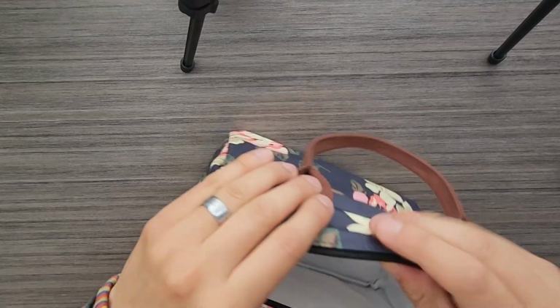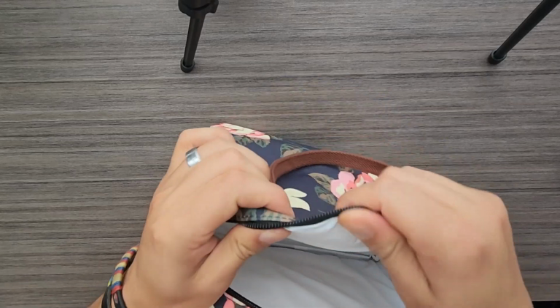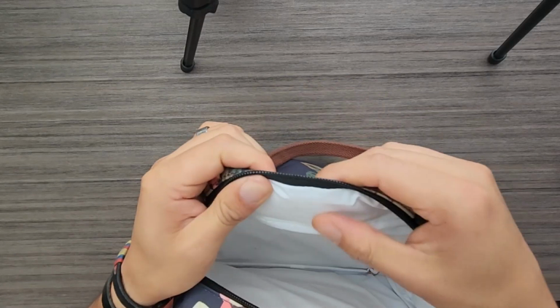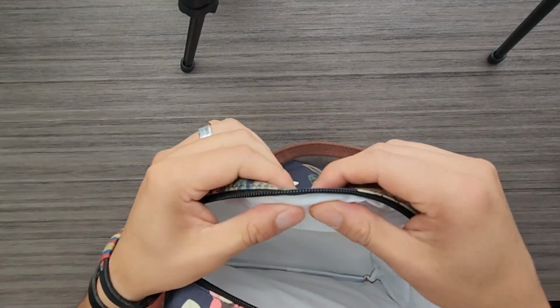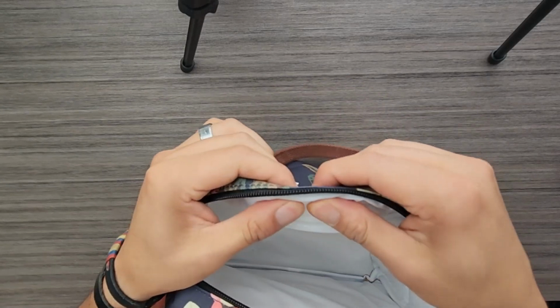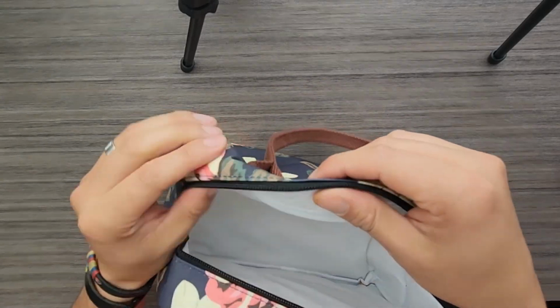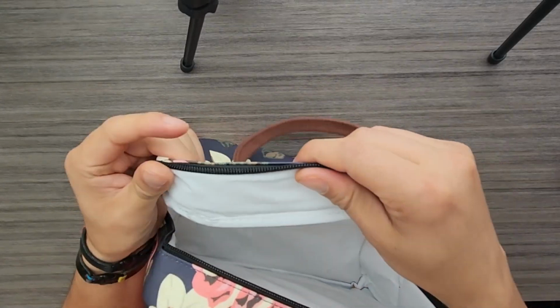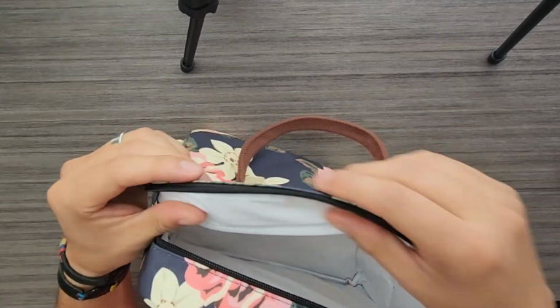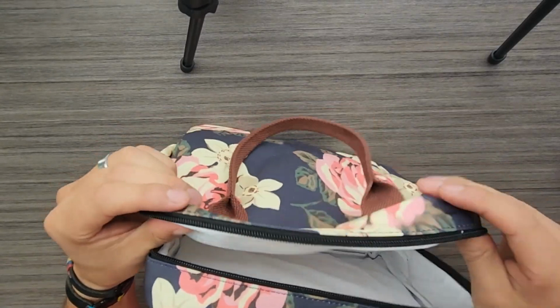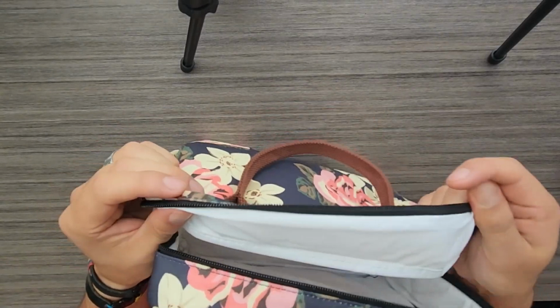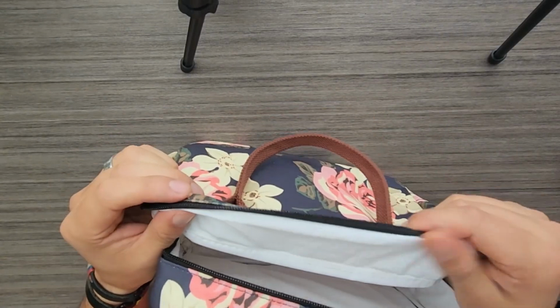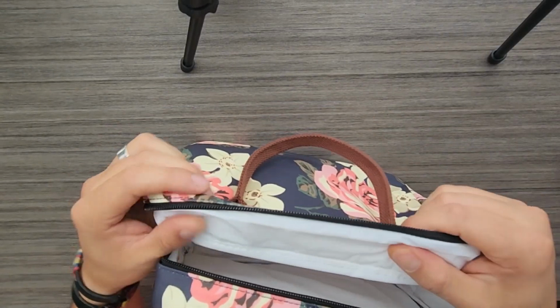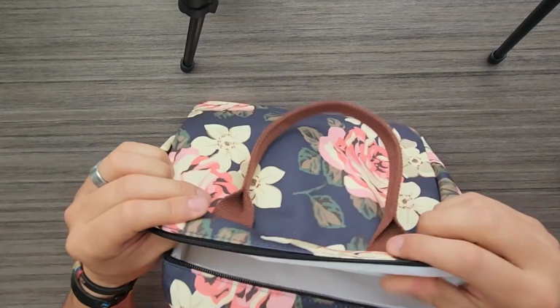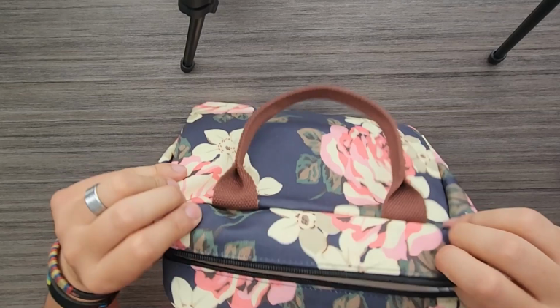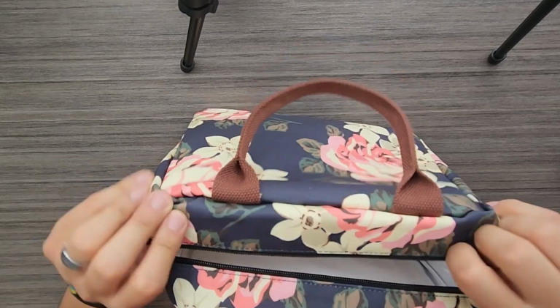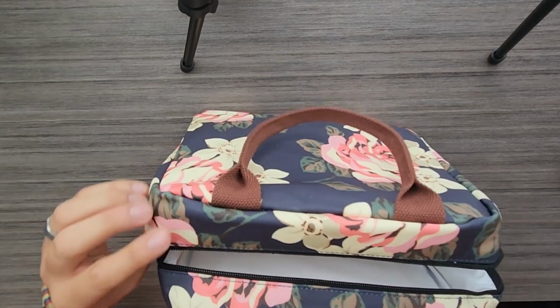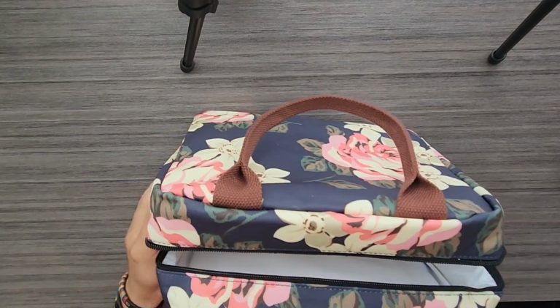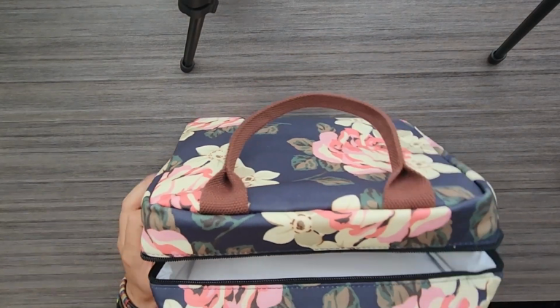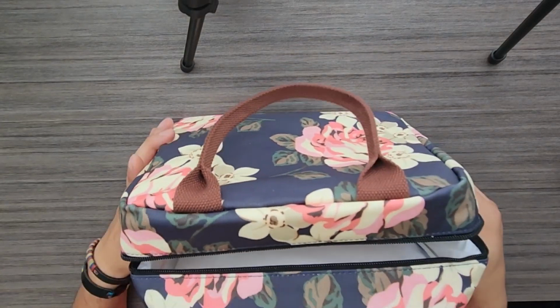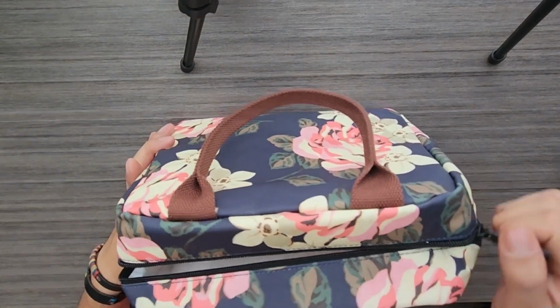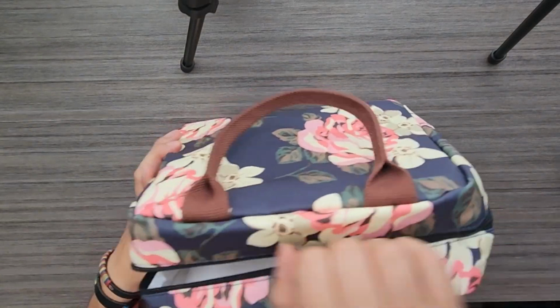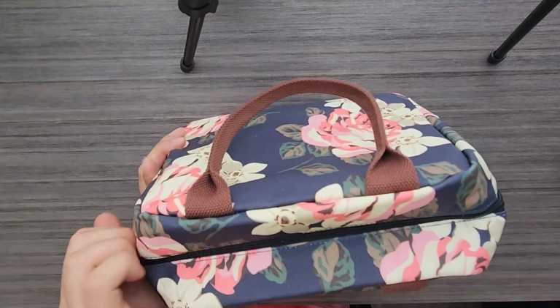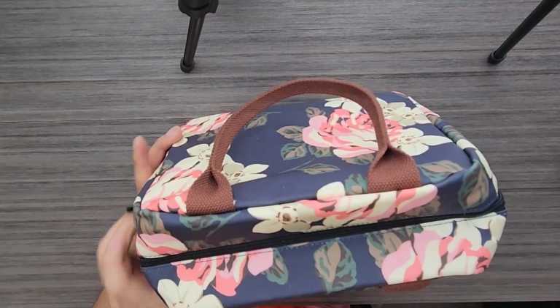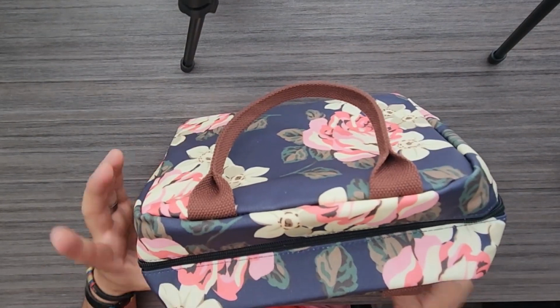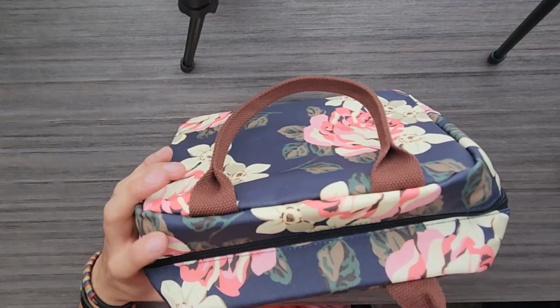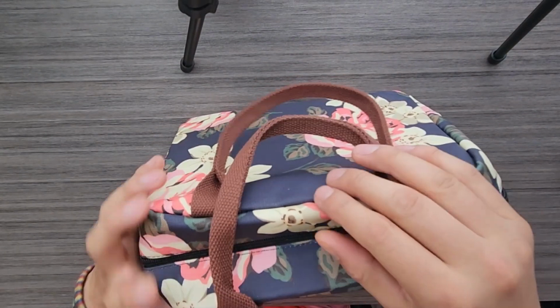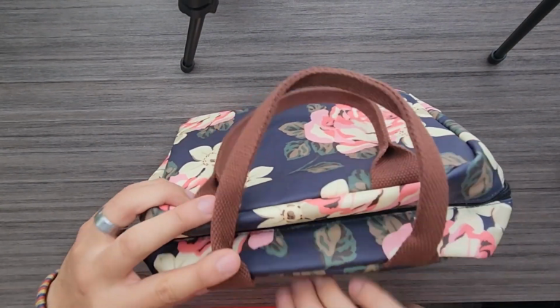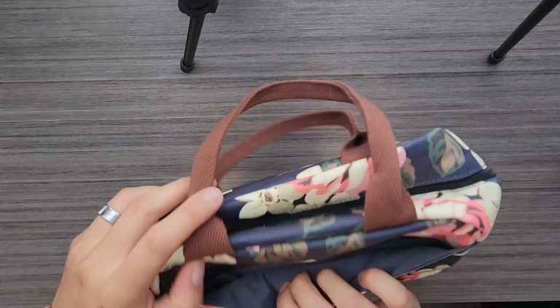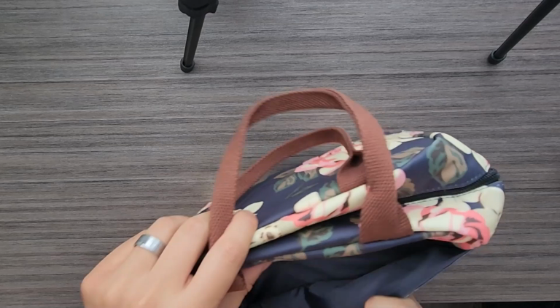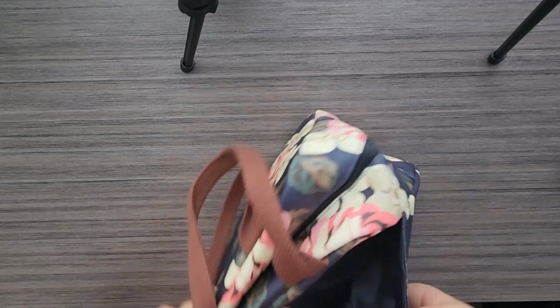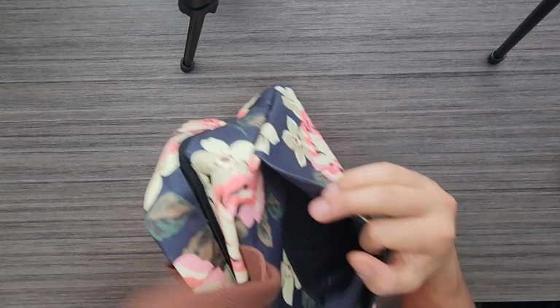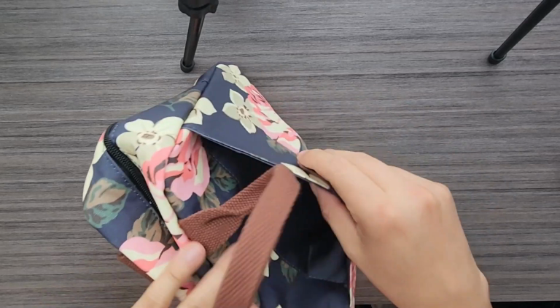The size is perfect. It's compact yet very spacious and it holds all her lunch essentials. The additional front pocket is a nice touch for storing her phone and keys.